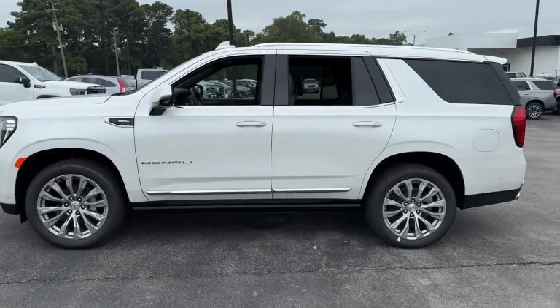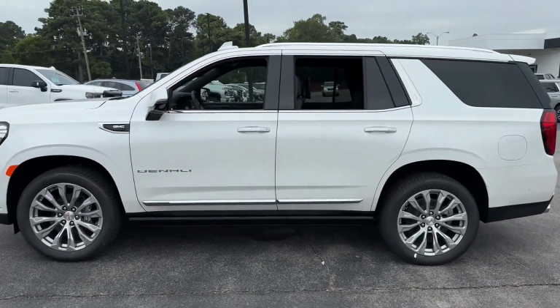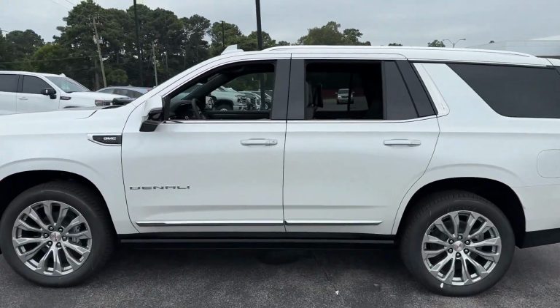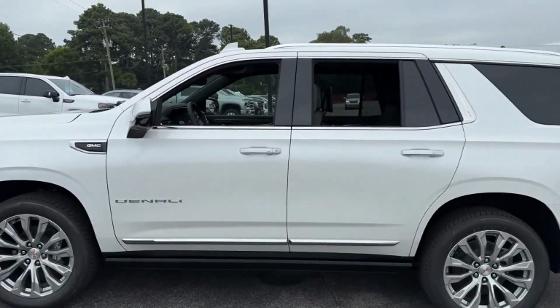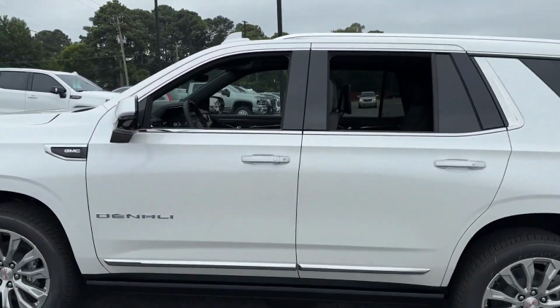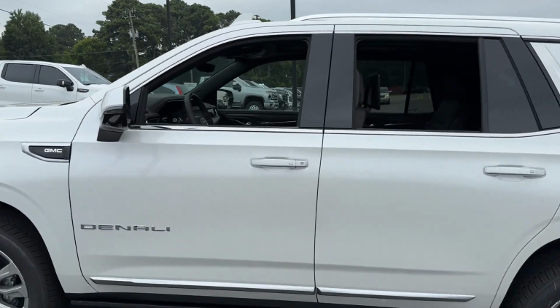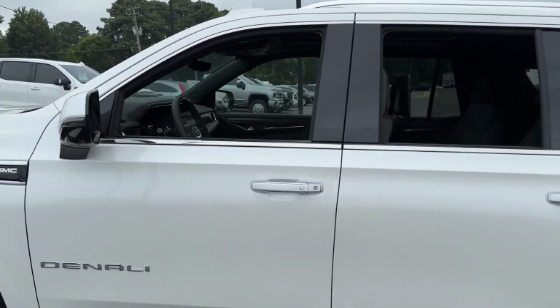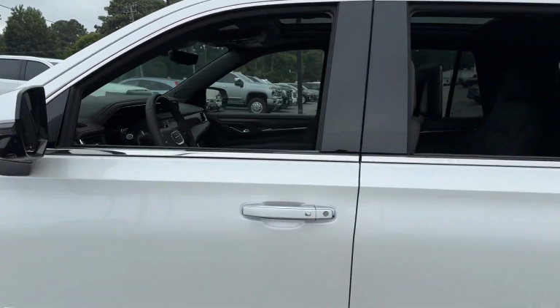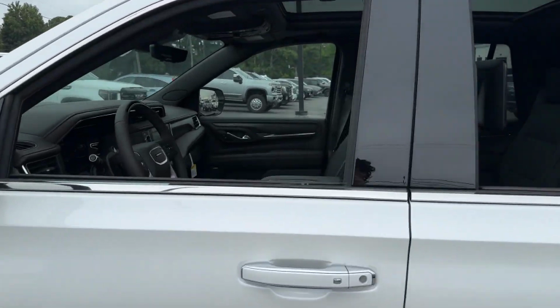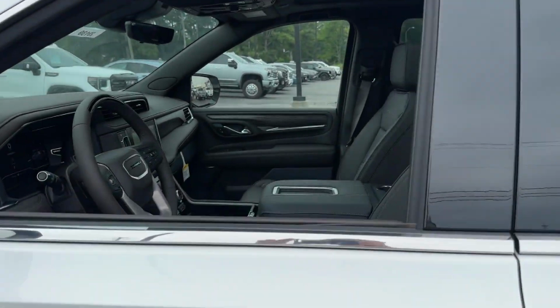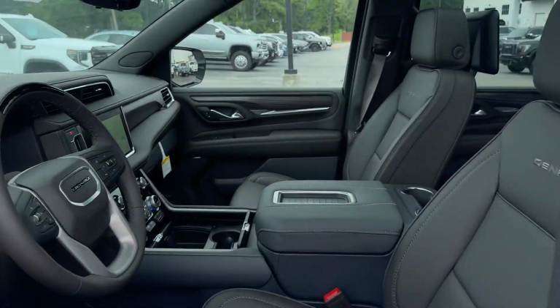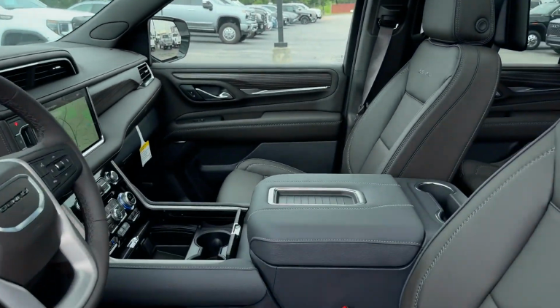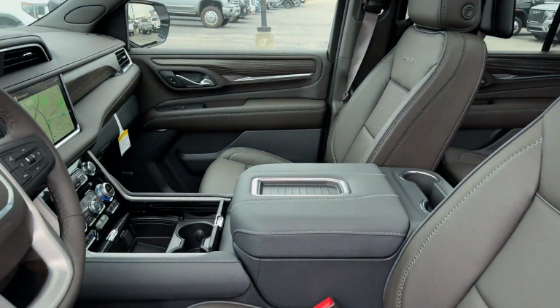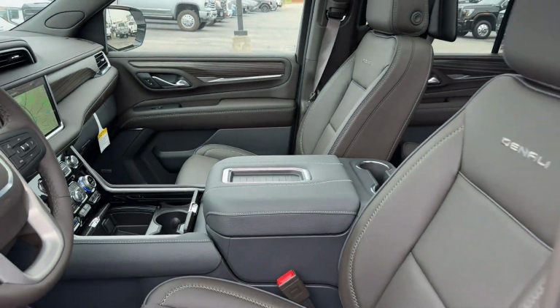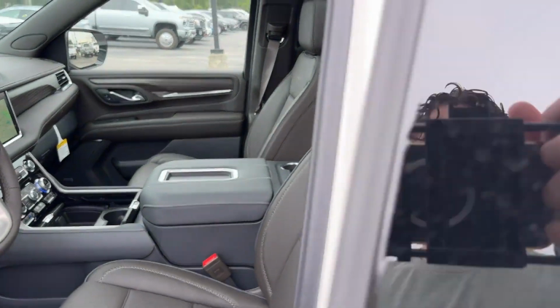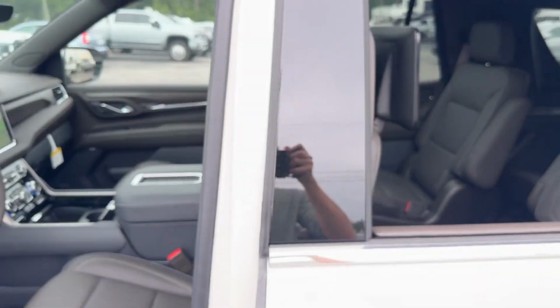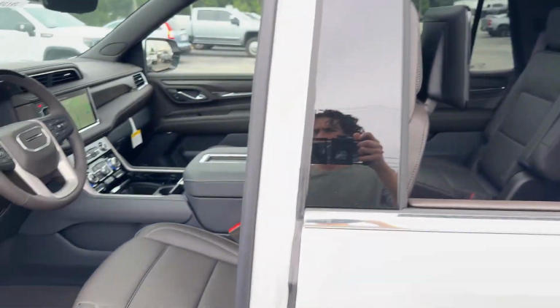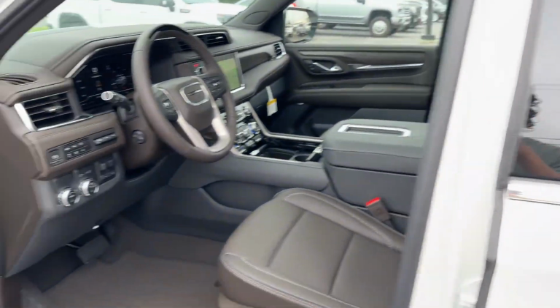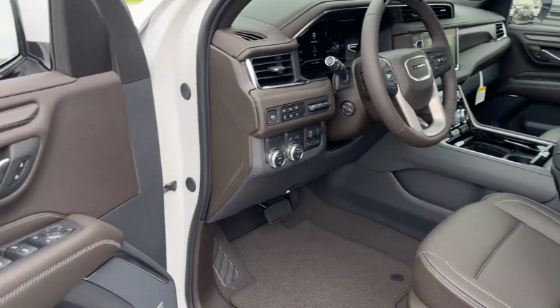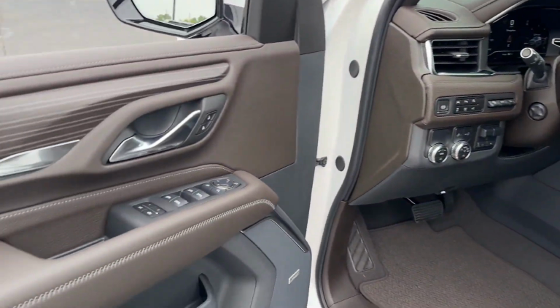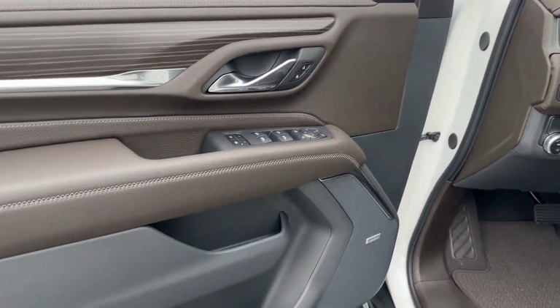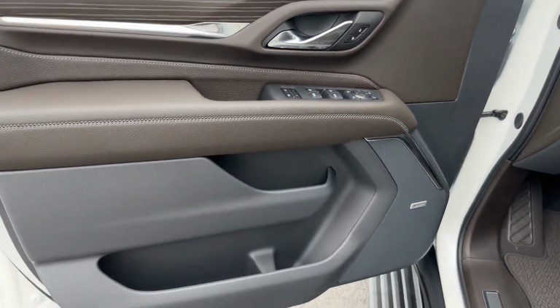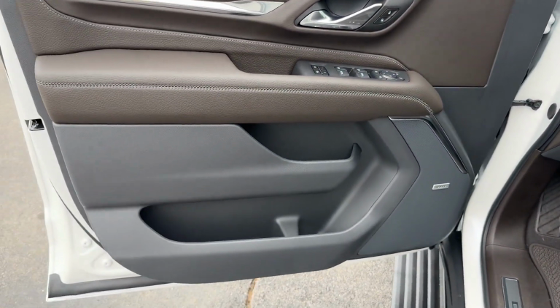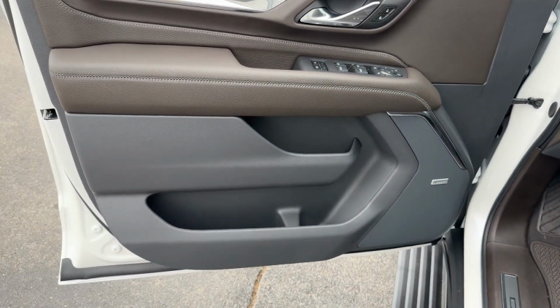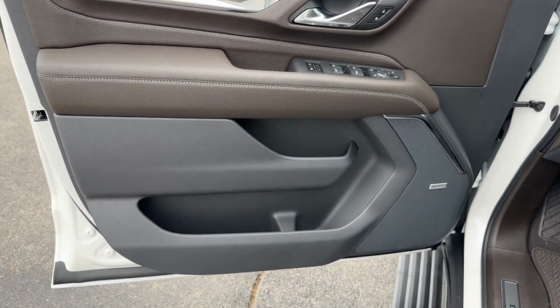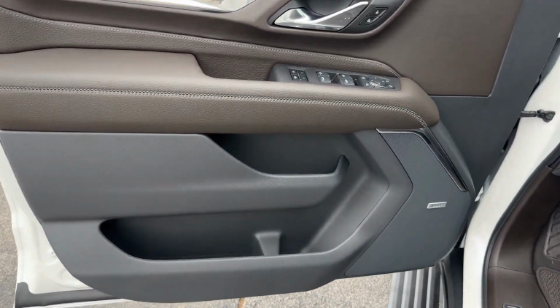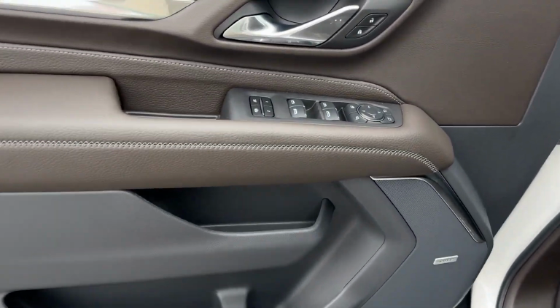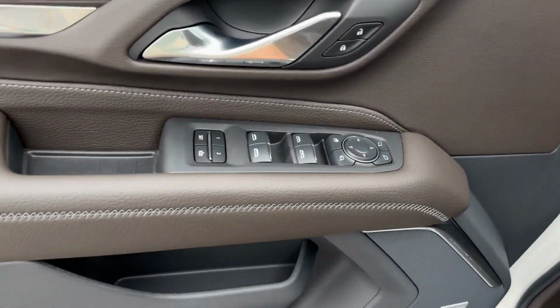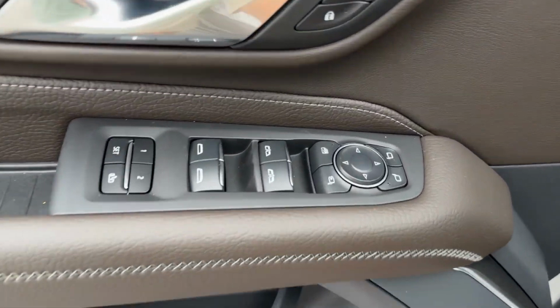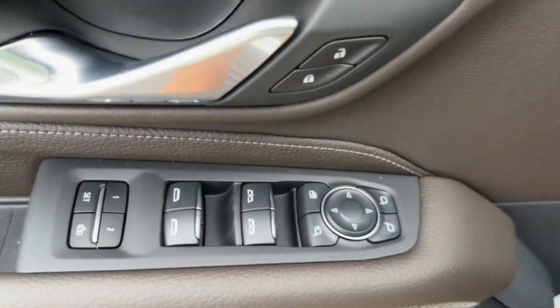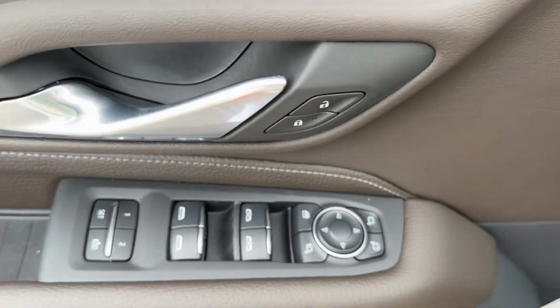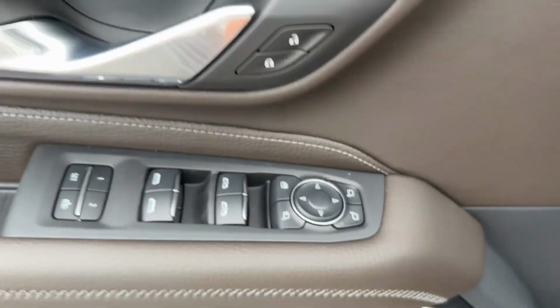Cross-traffic alert. Lane keeping assist. Side view mirrors with turn signals. Lane departure warning. Wi-Fi hotspot. Heads-up display.